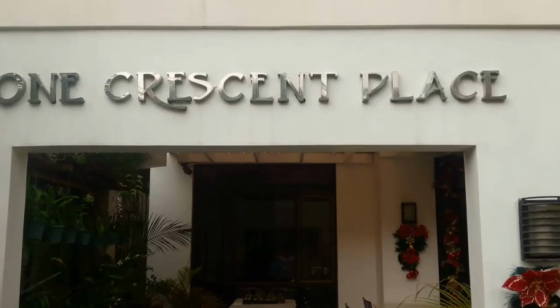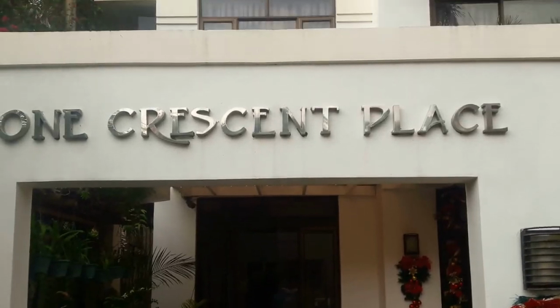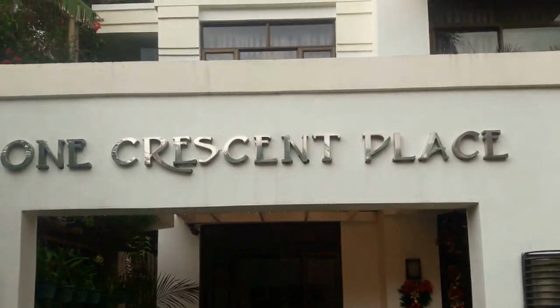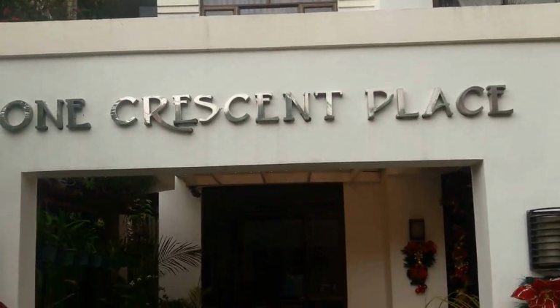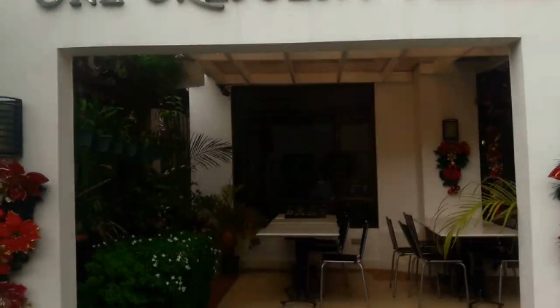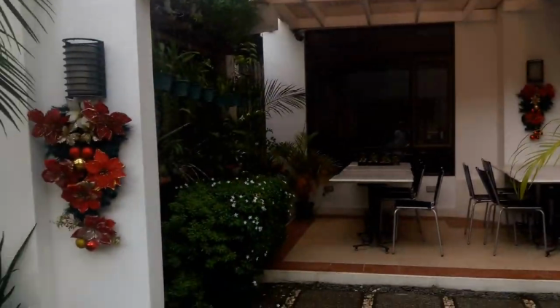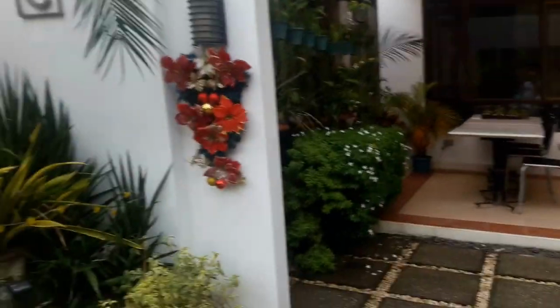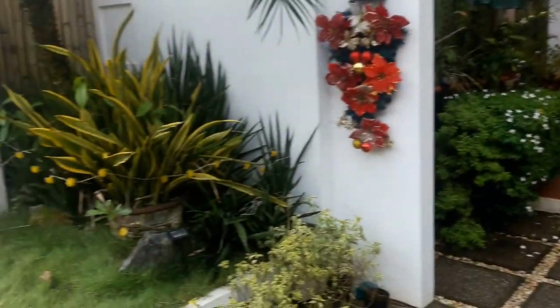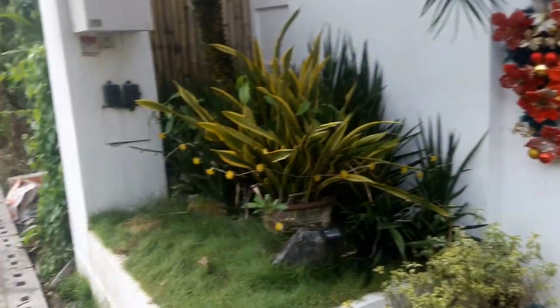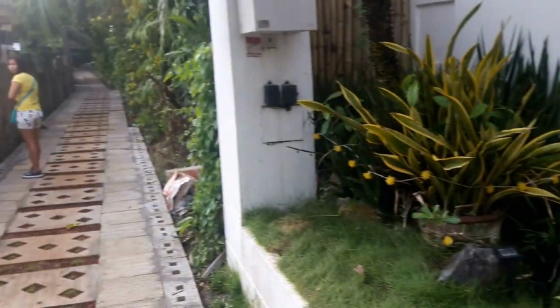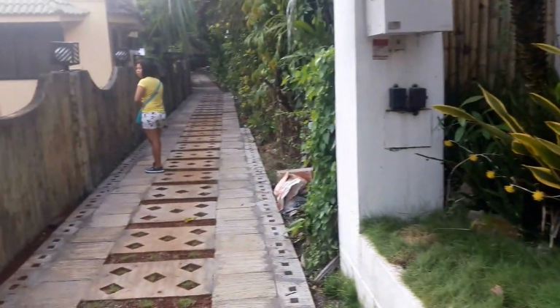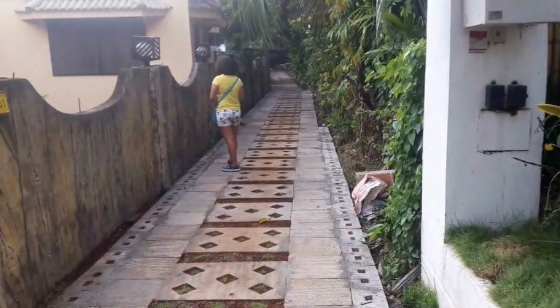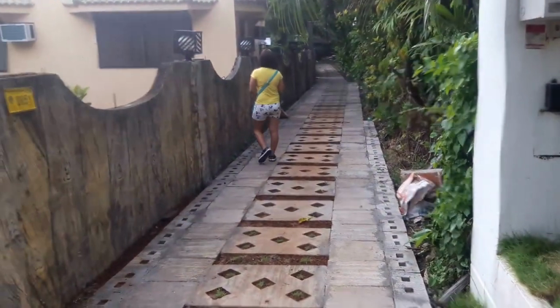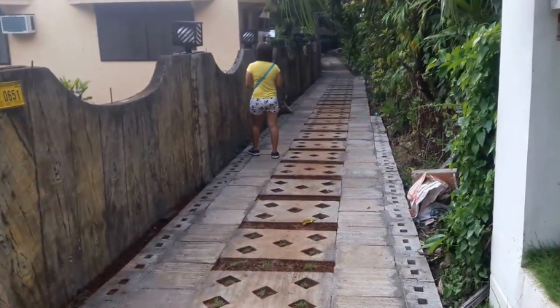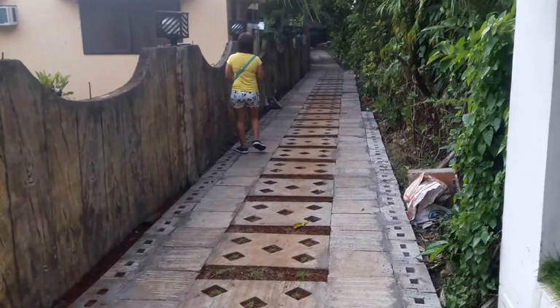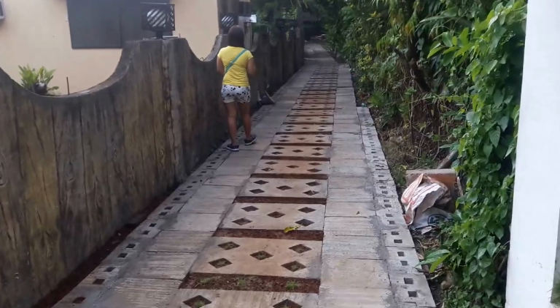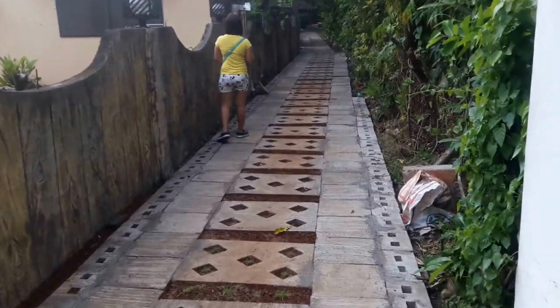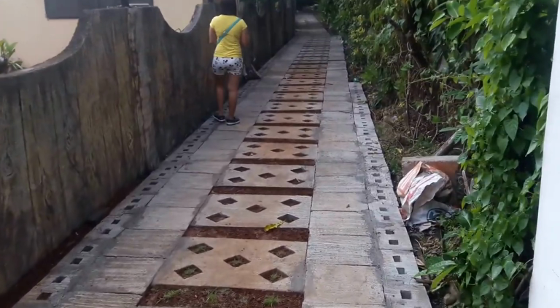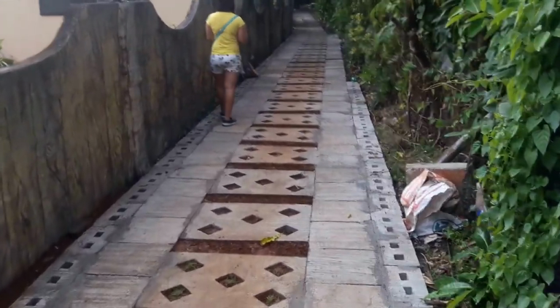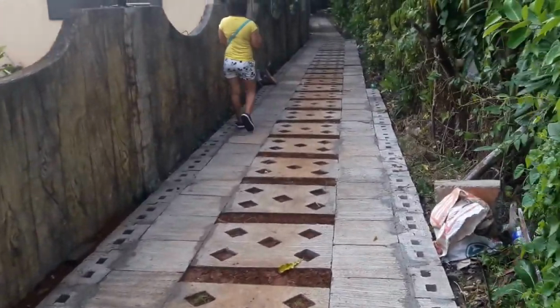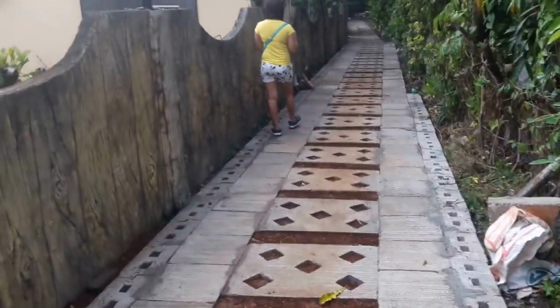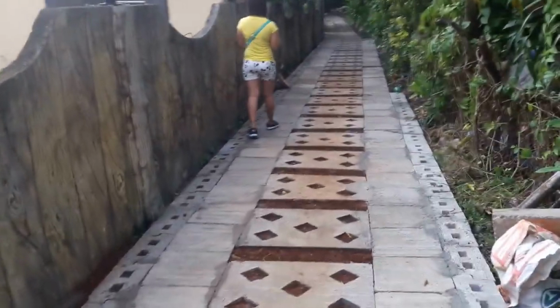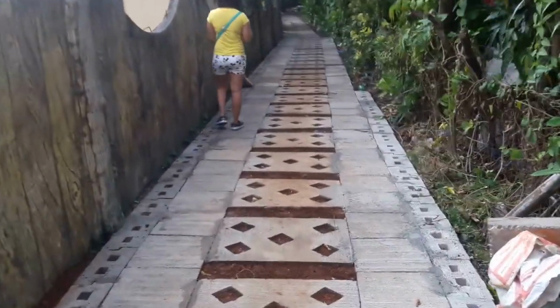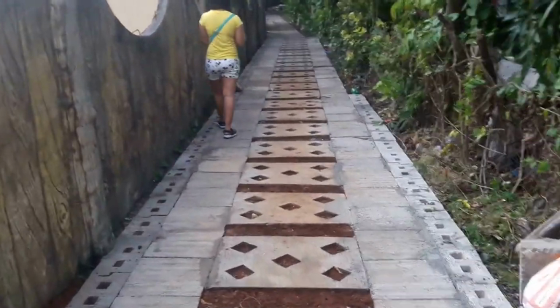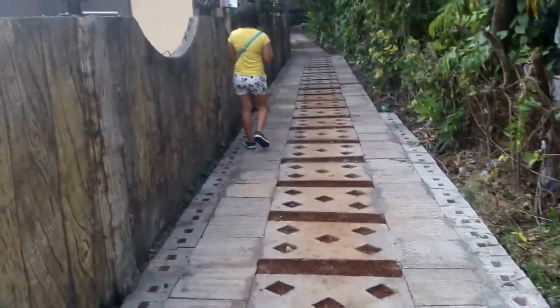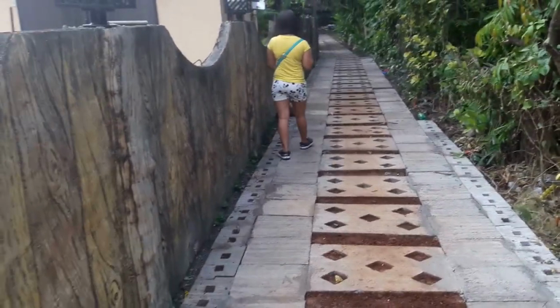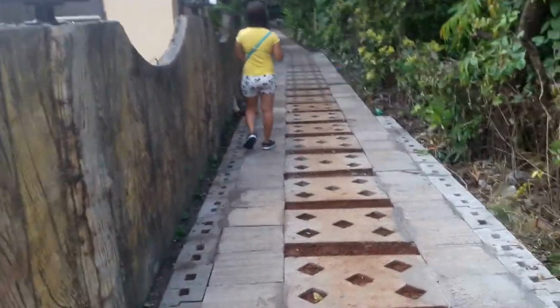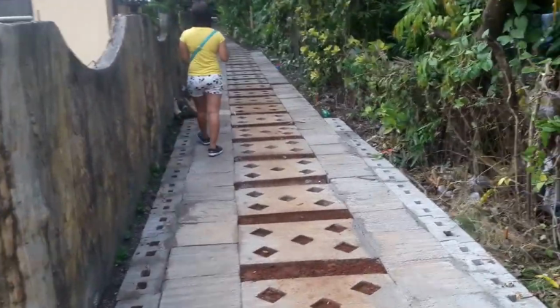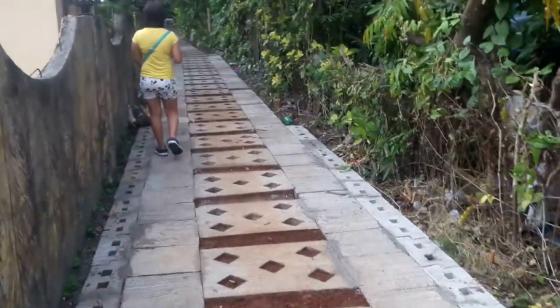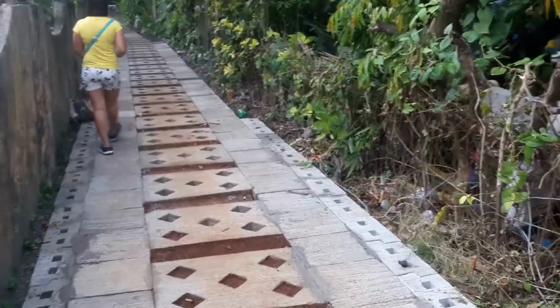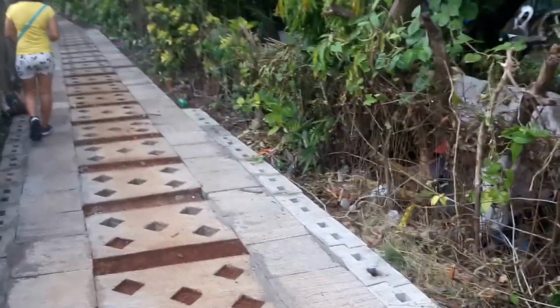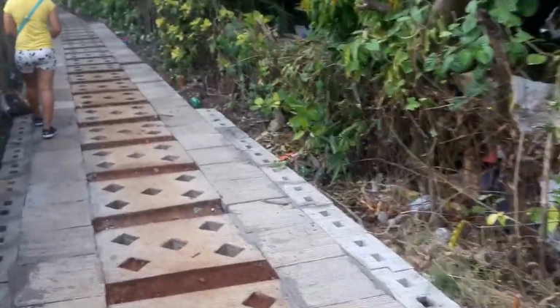So this is Quang Crescent Place. This is just the walk — I wanted to document this. This is us walking towards the beach area.